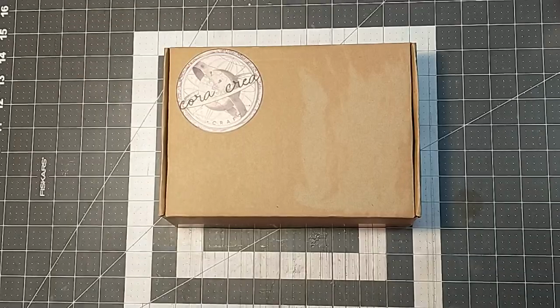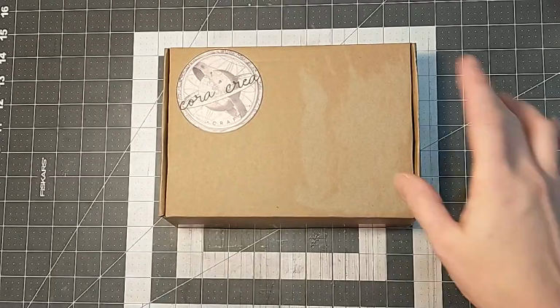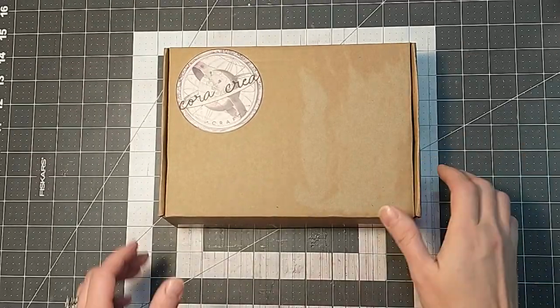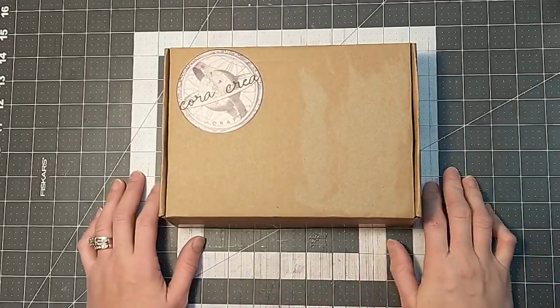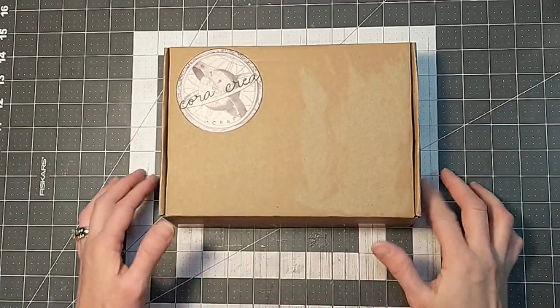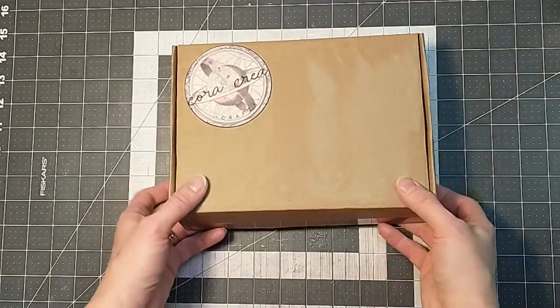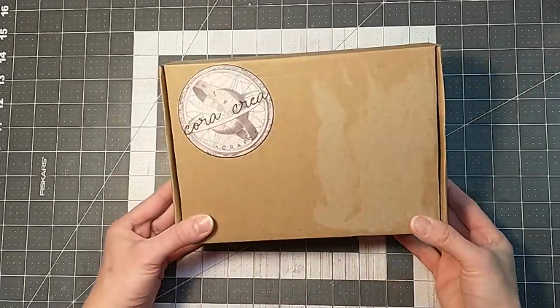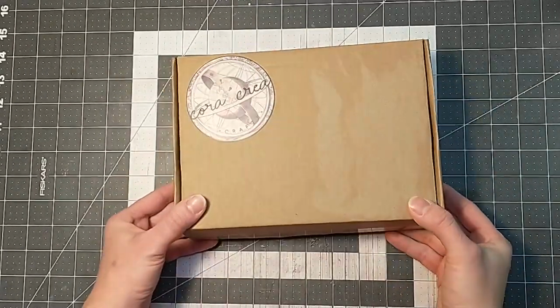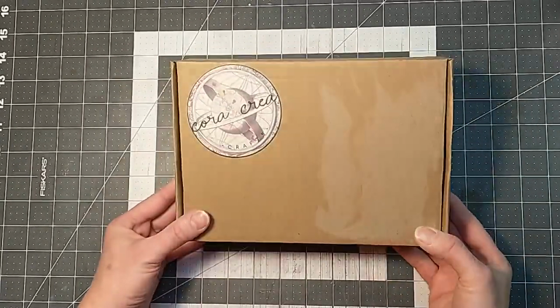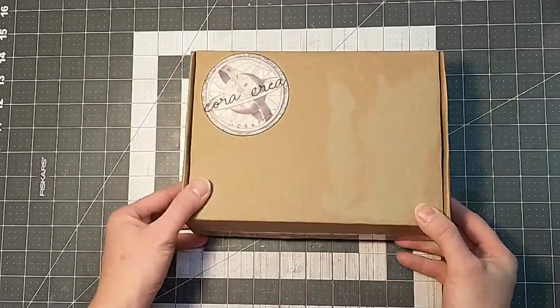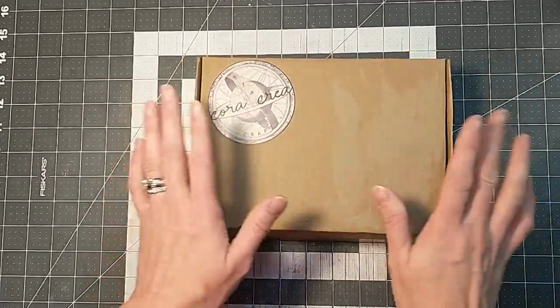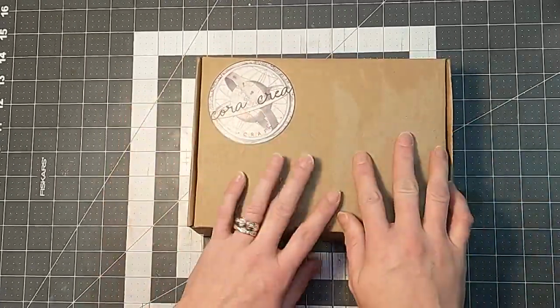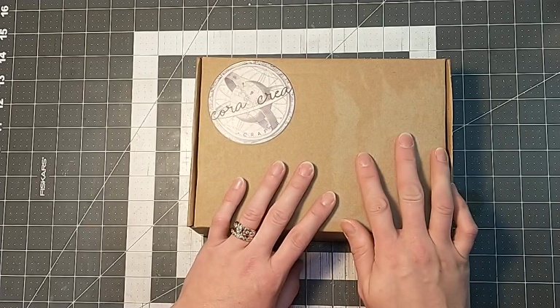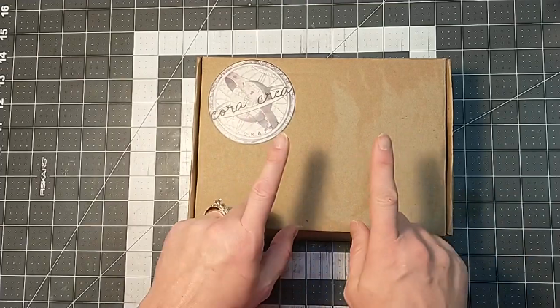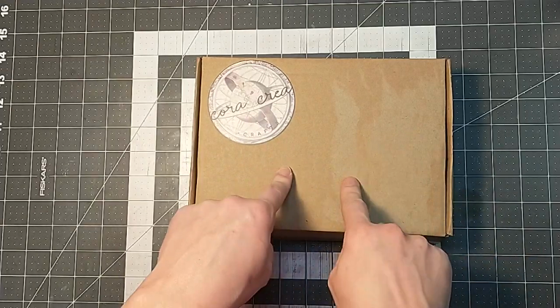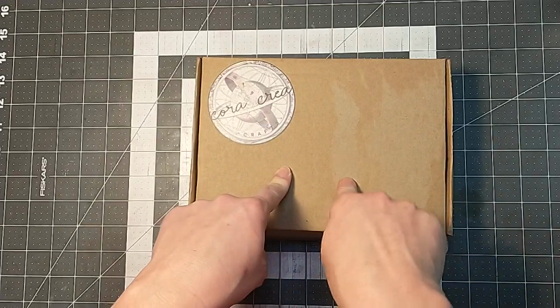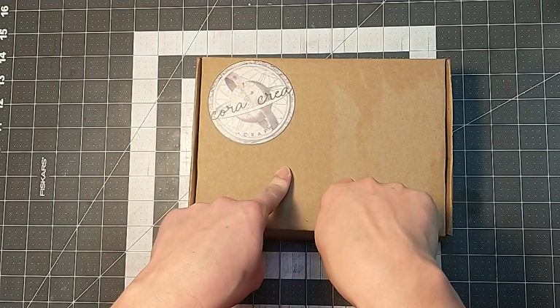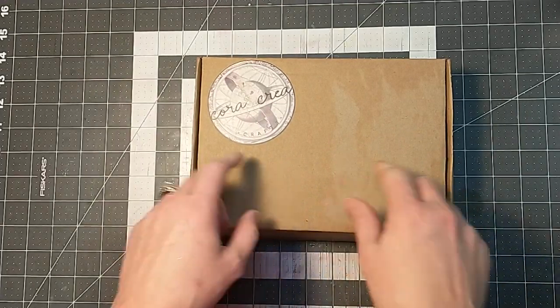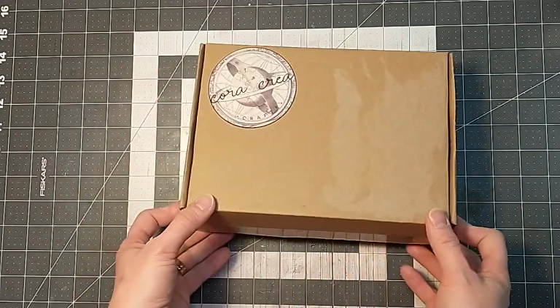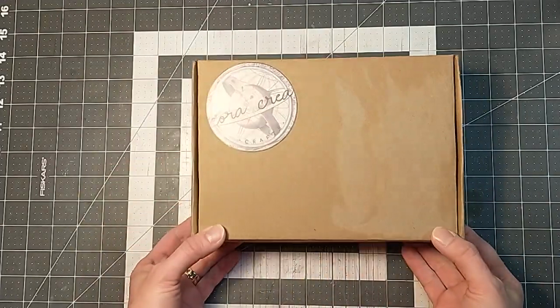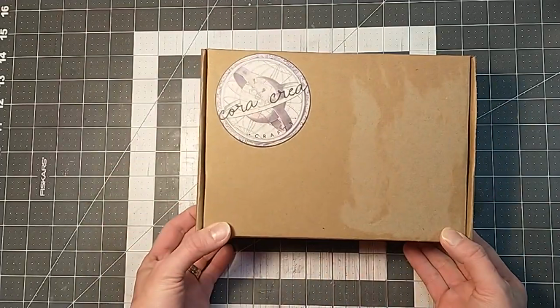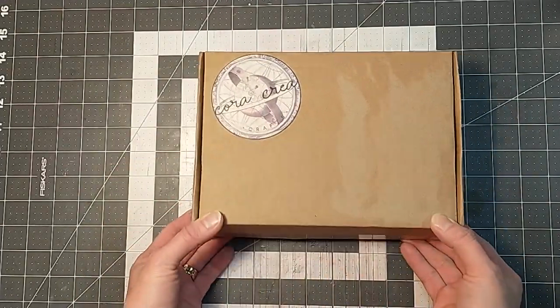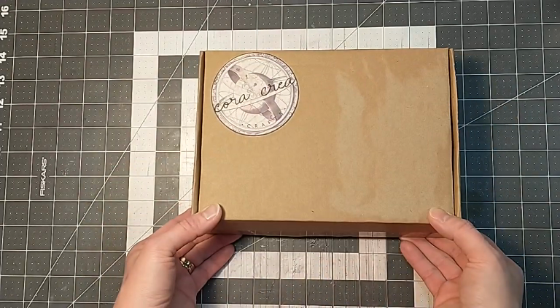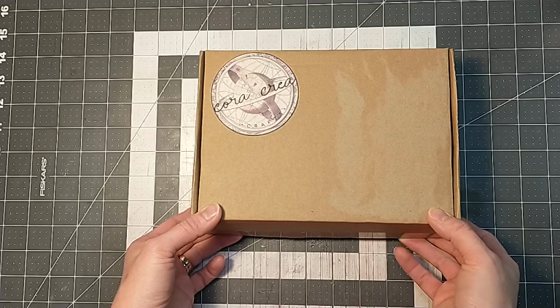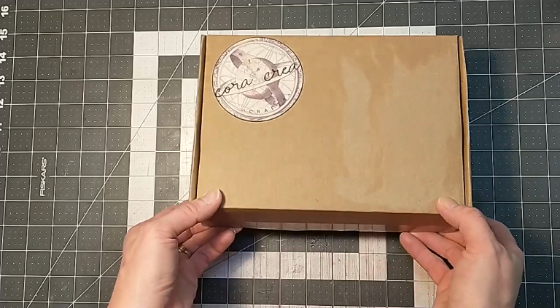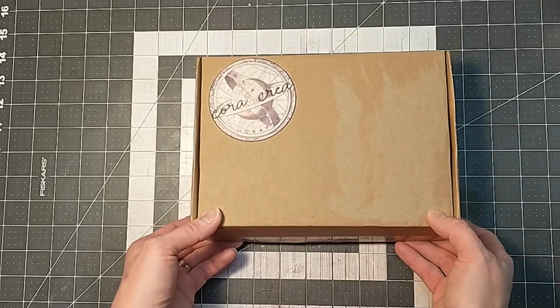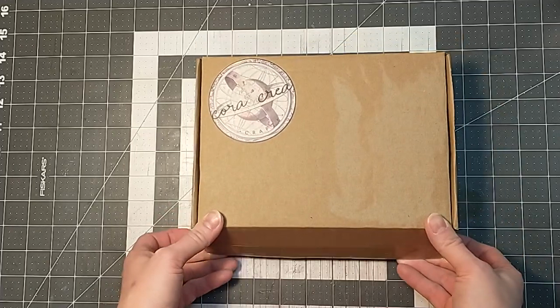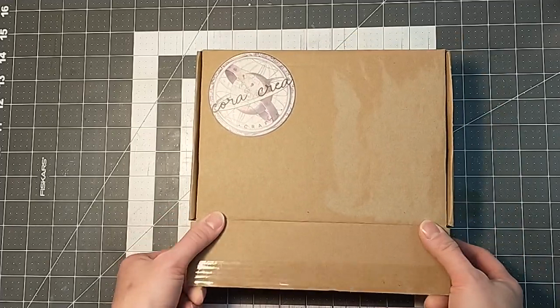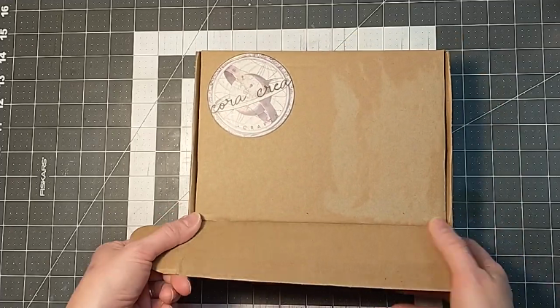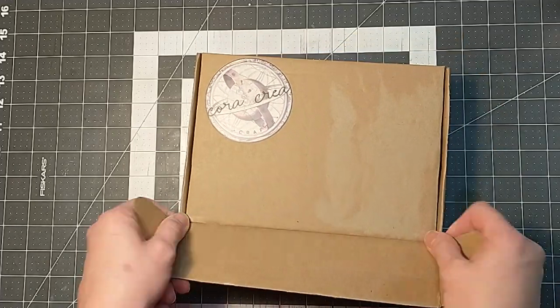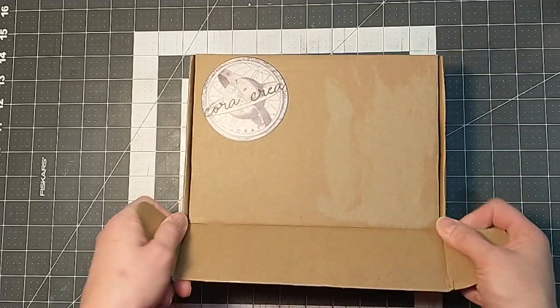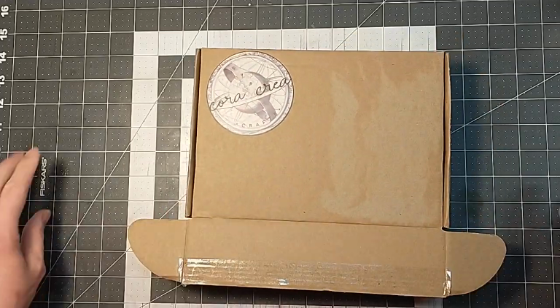Hey everybody, it's Lacey. Welcome back to Paws and Paper. So I'm here again with my unboxing of February's Cora Crea Crafts Vintage Craft Box. So let's go ahead and get into it.